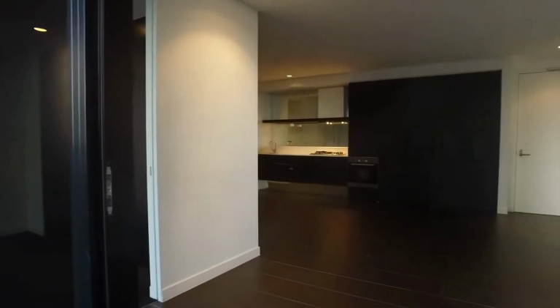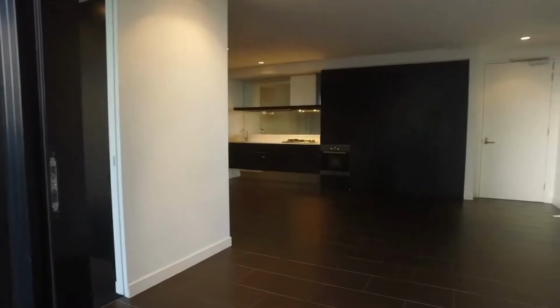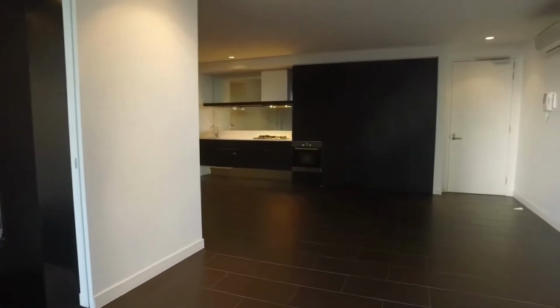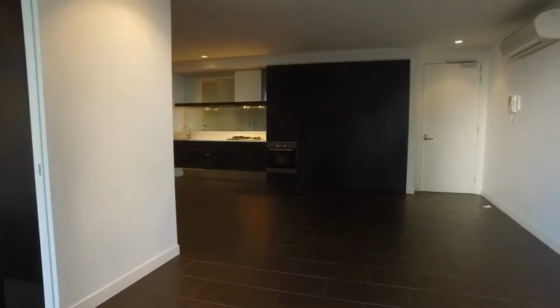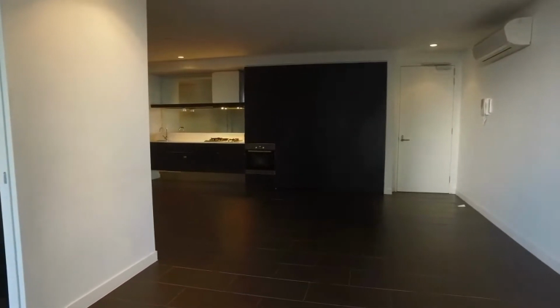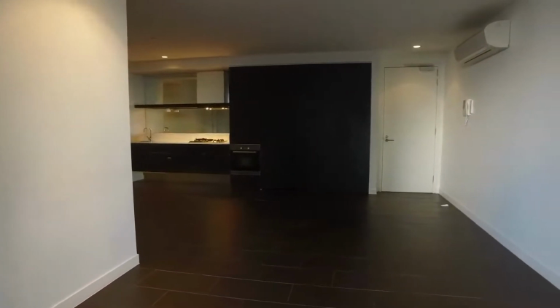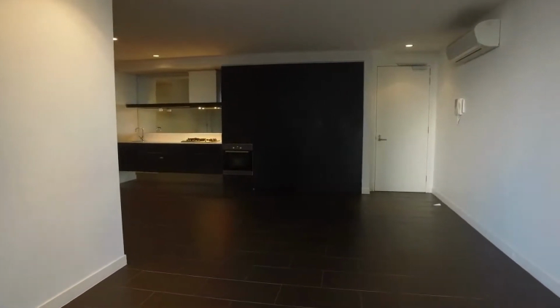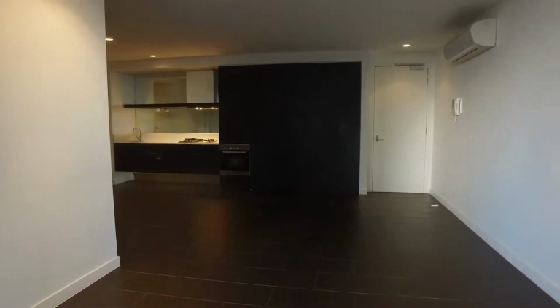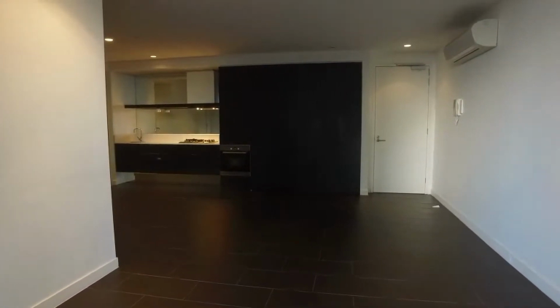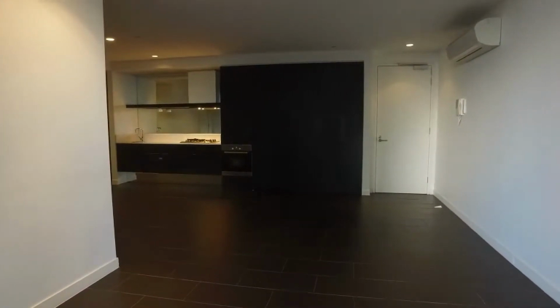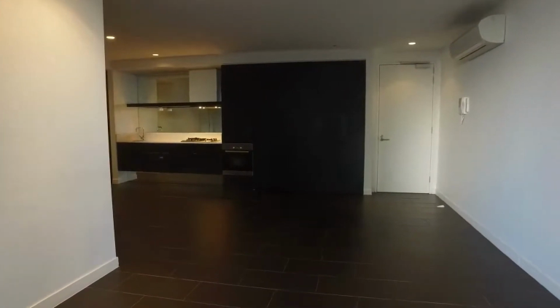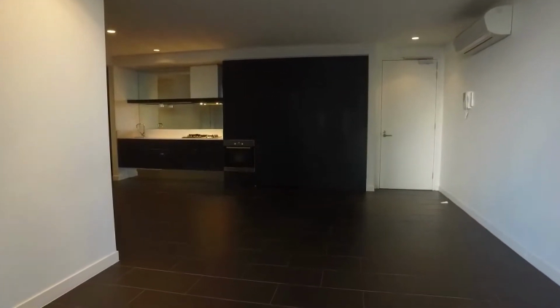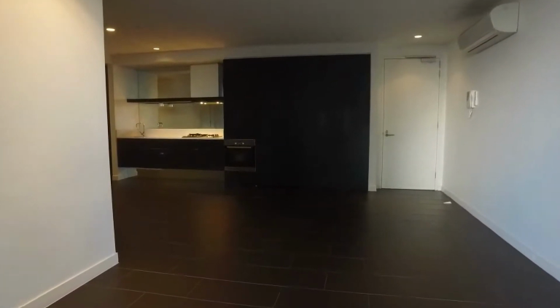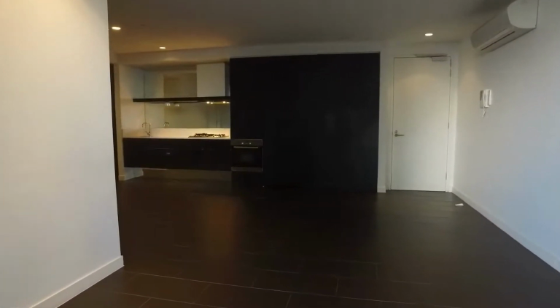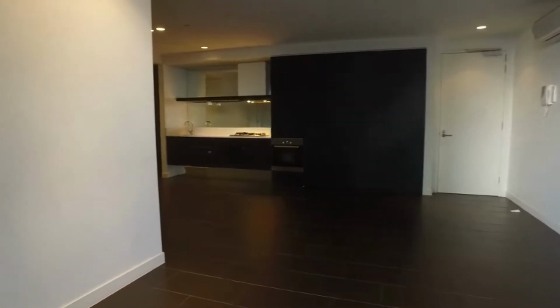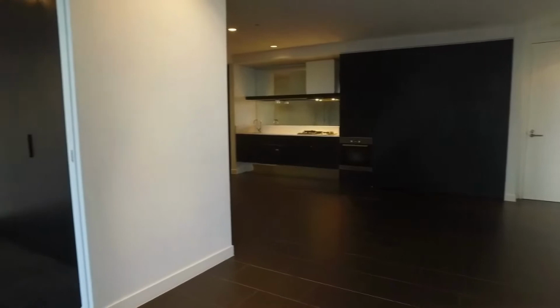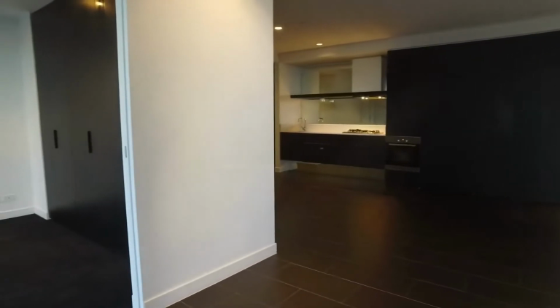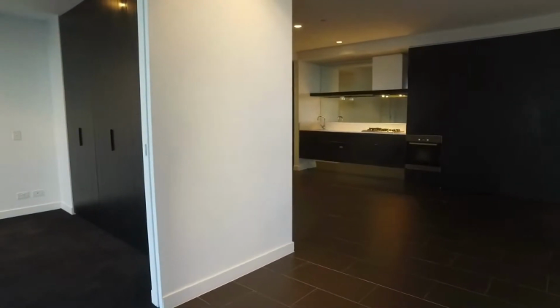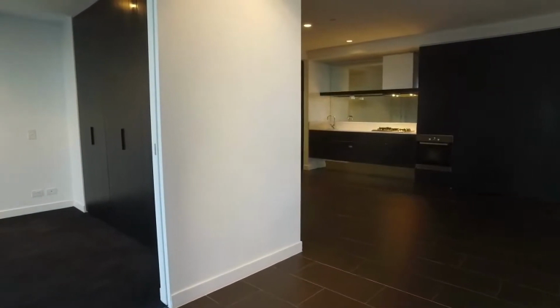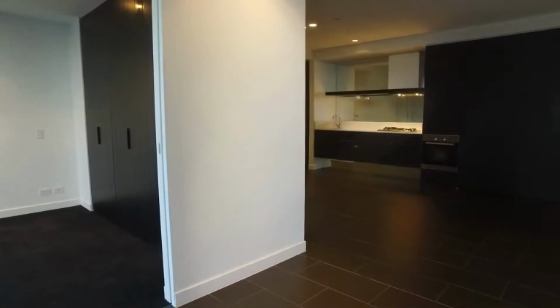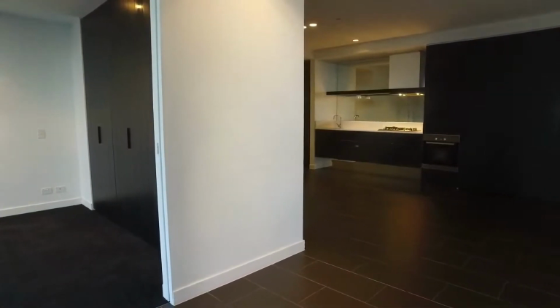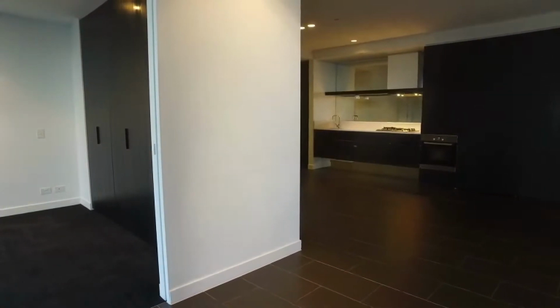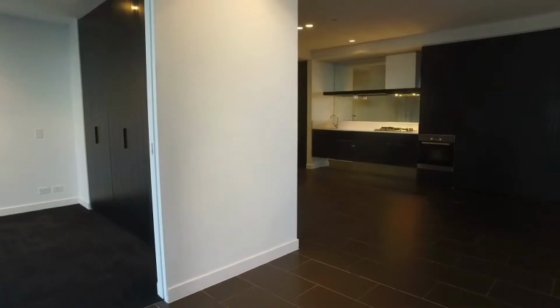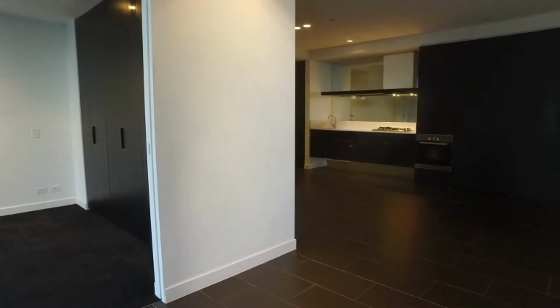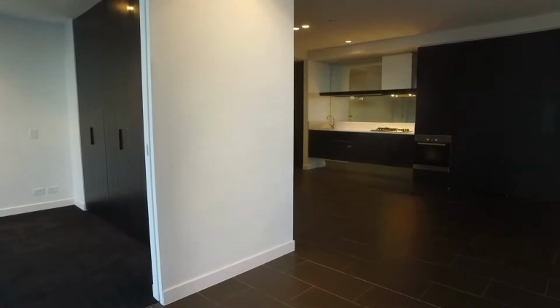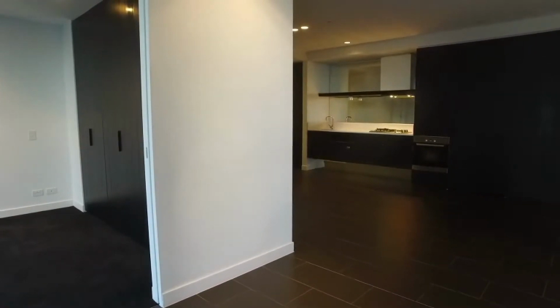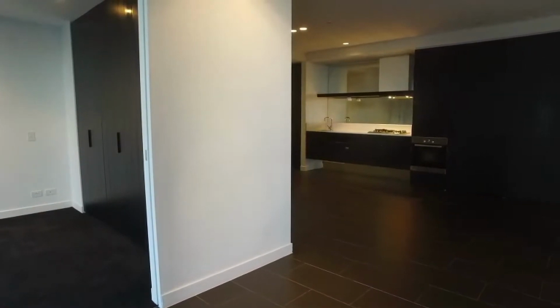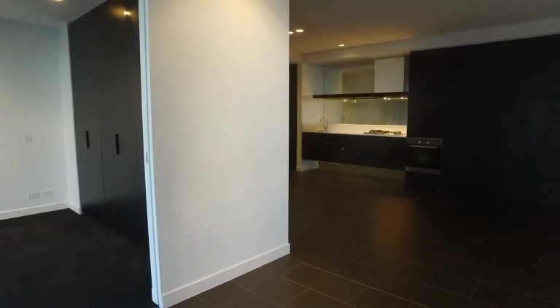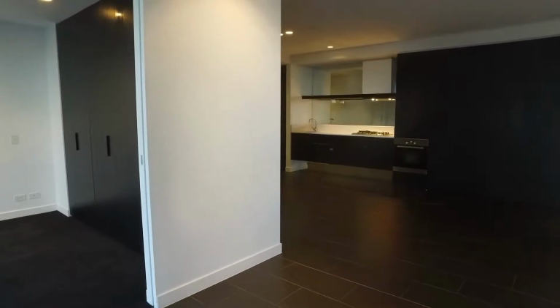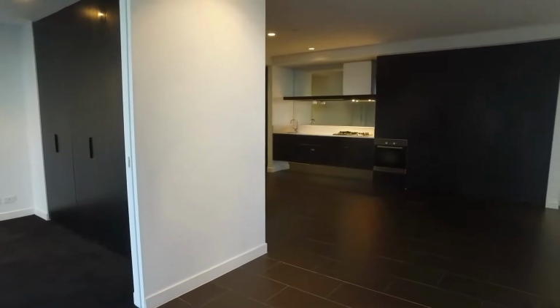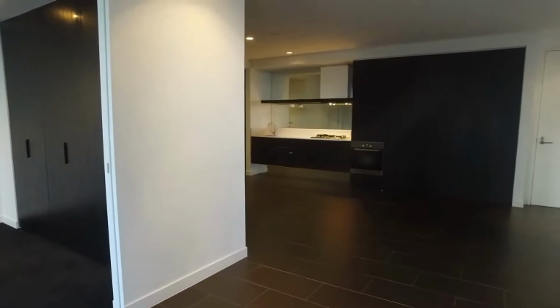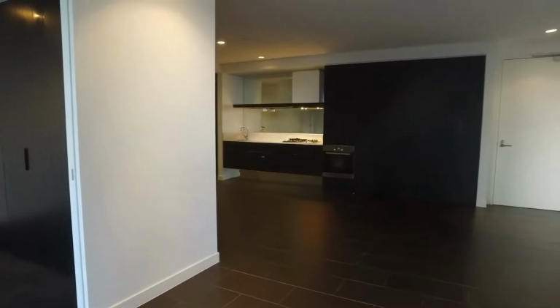Right now we're currently looking at the lounge room and dining area and kitchen. To the left of me just here we have the first bedroom. Around the corner we have the main bedroom and the main bathroom.